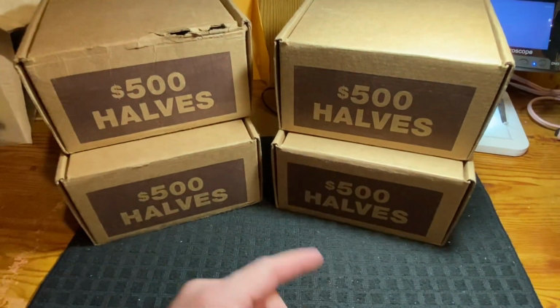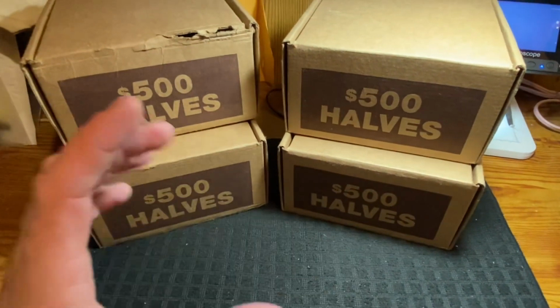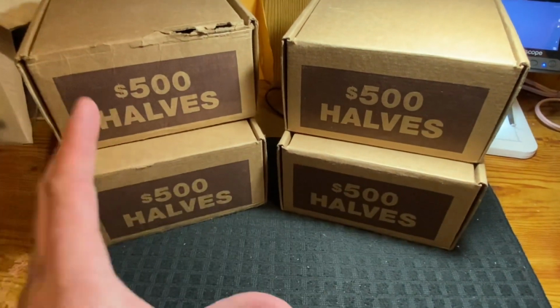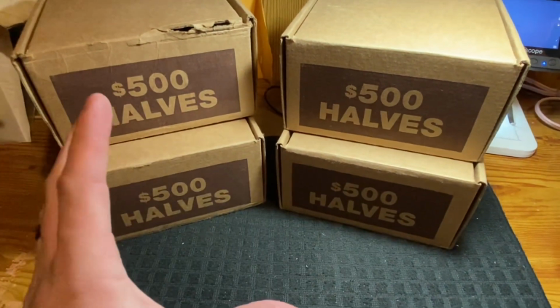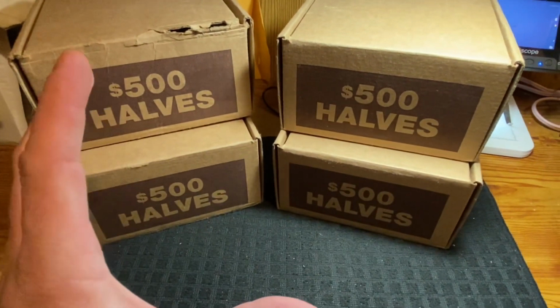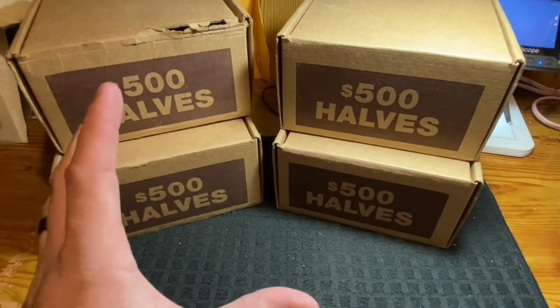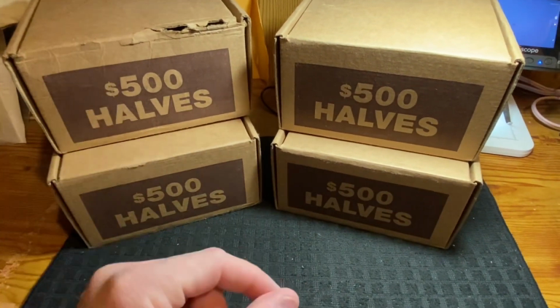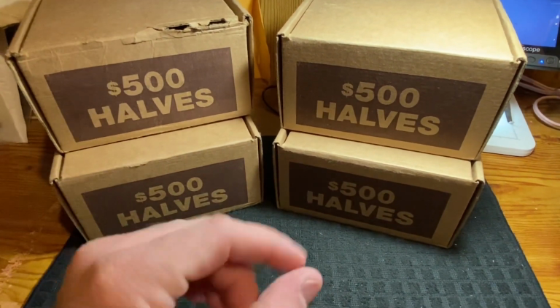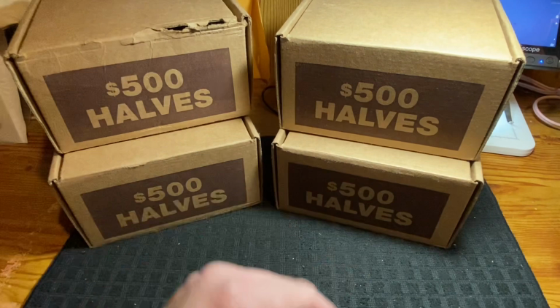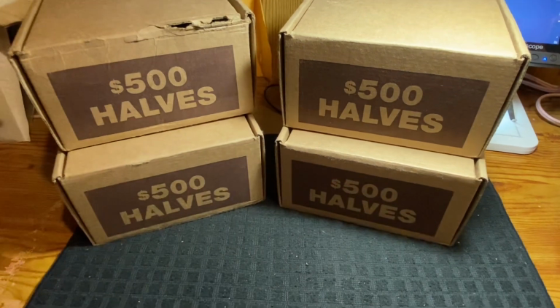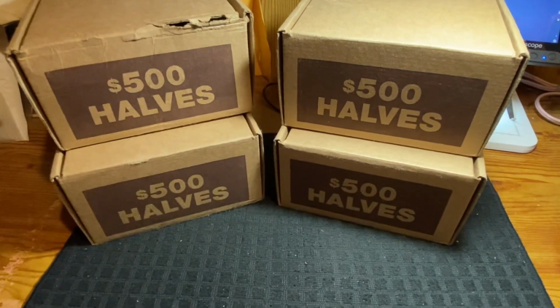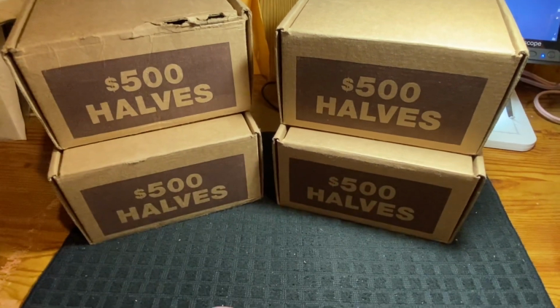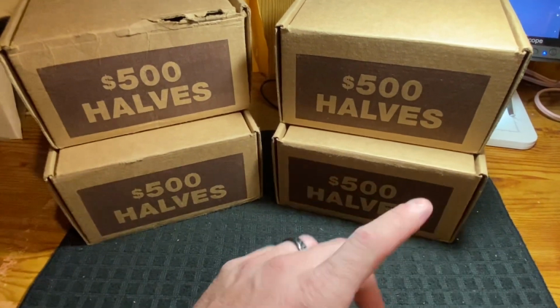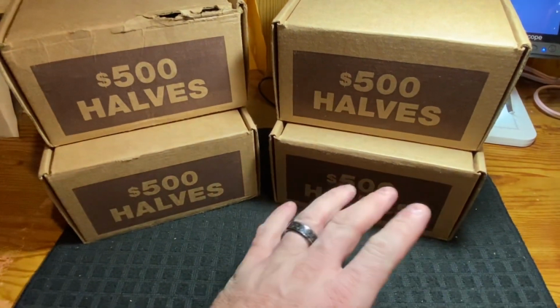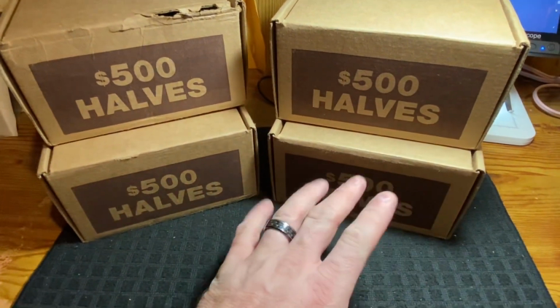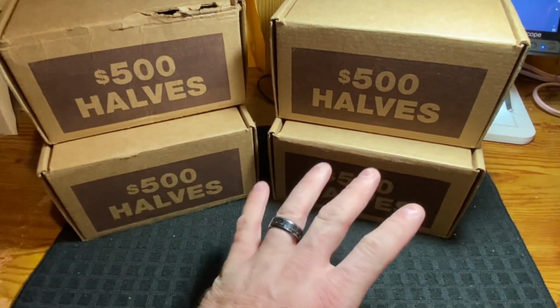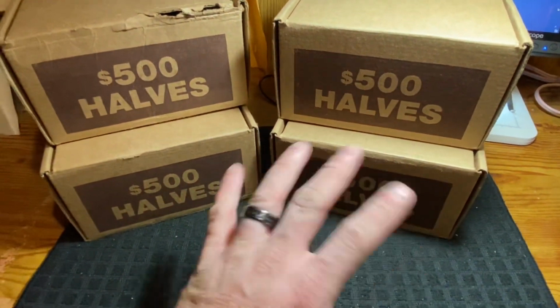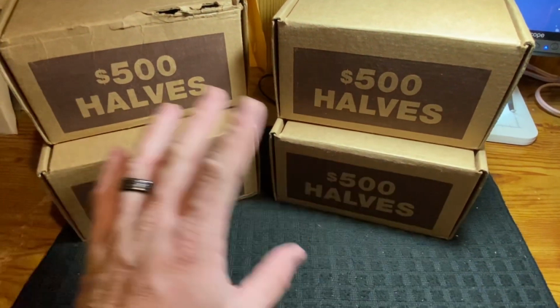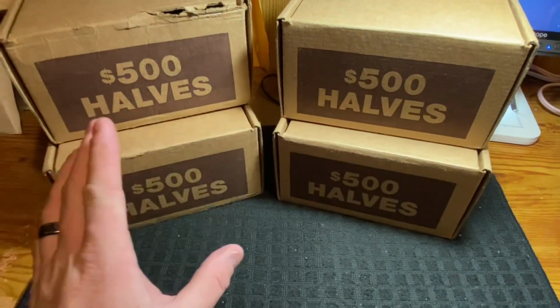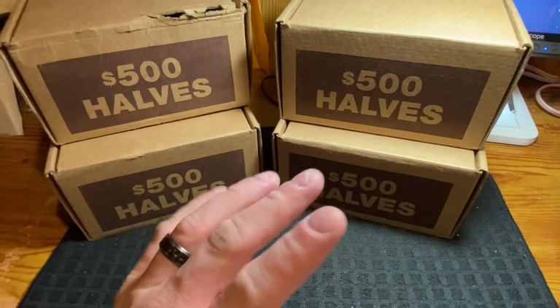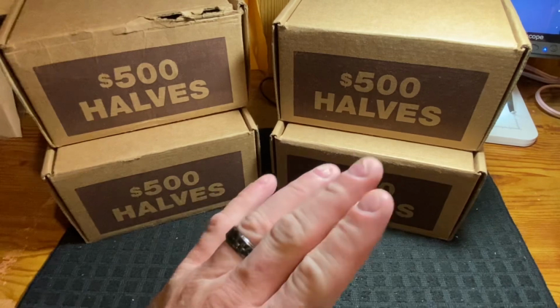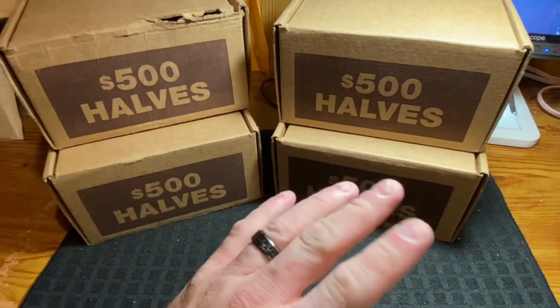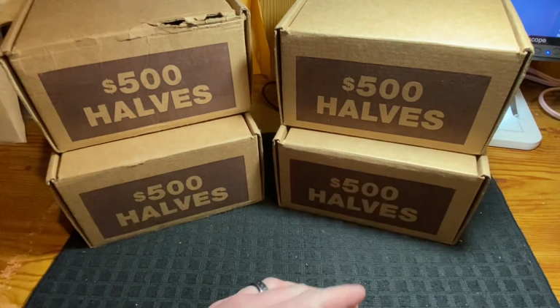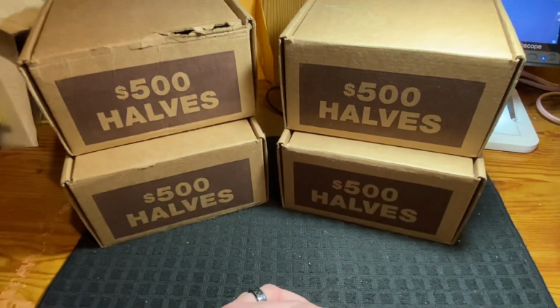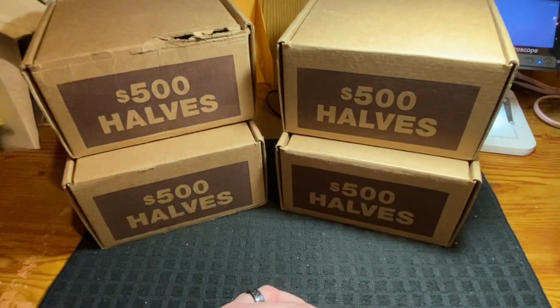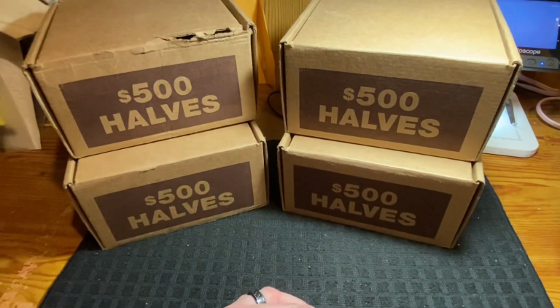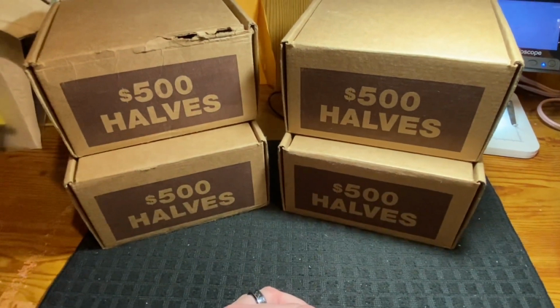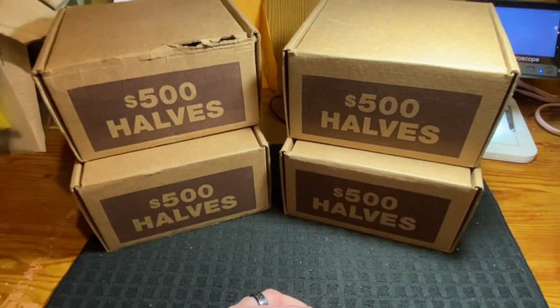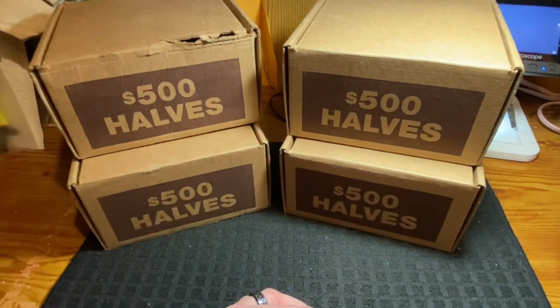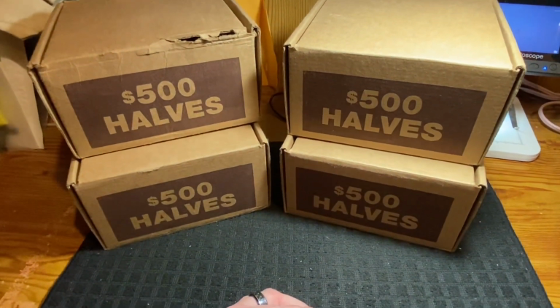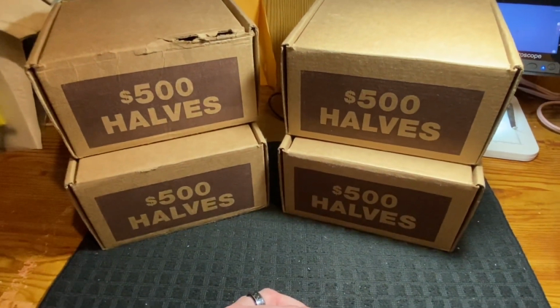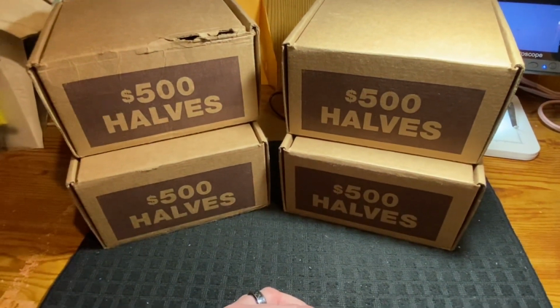I'm going to go ahead and open these up live on camera, so let me get the tripod set up. I'll label the boxes one through four so you can see that I'm opening each box live on camera — bear with me.